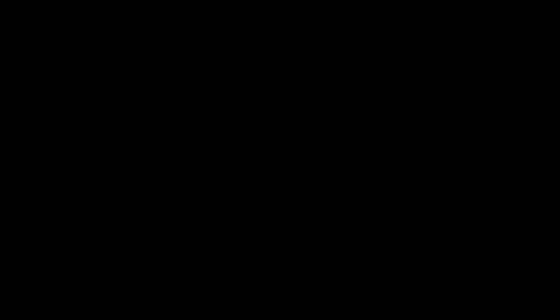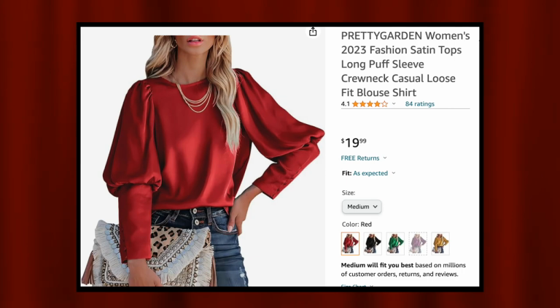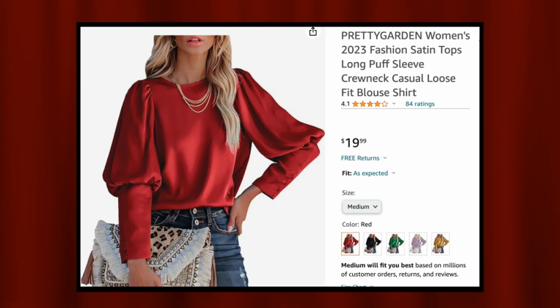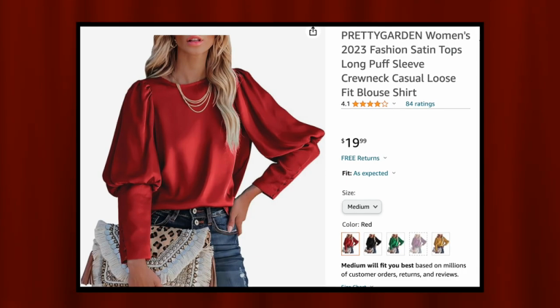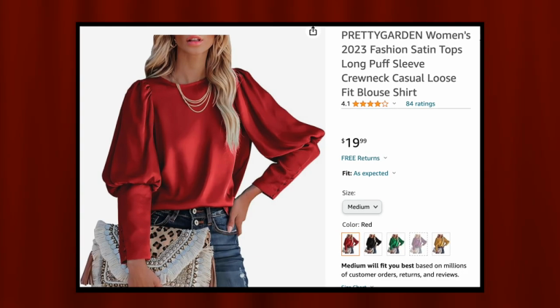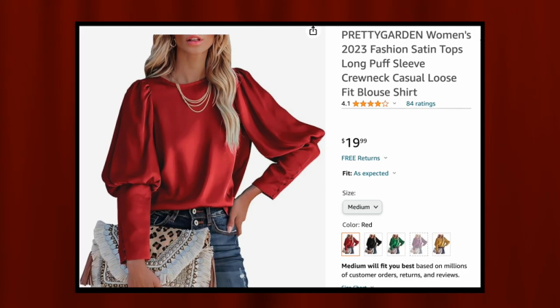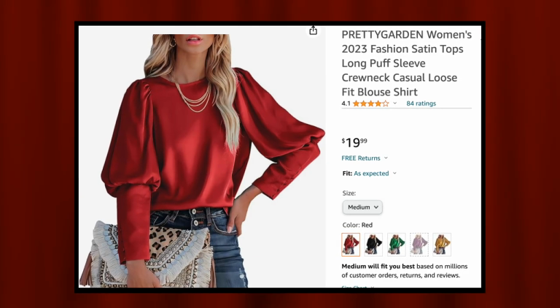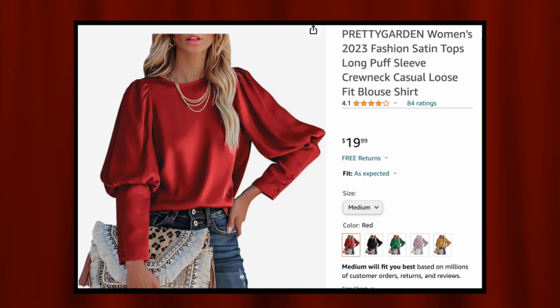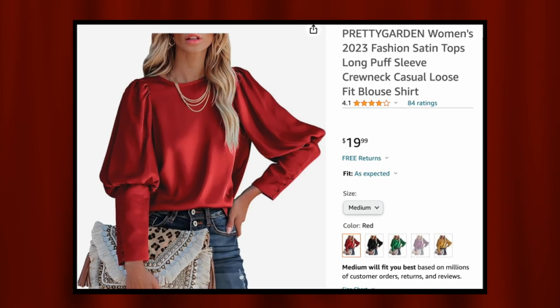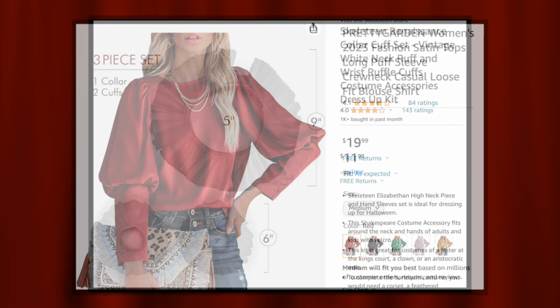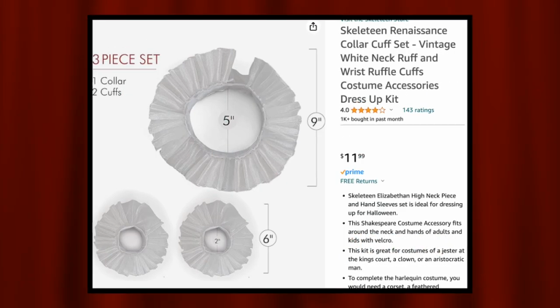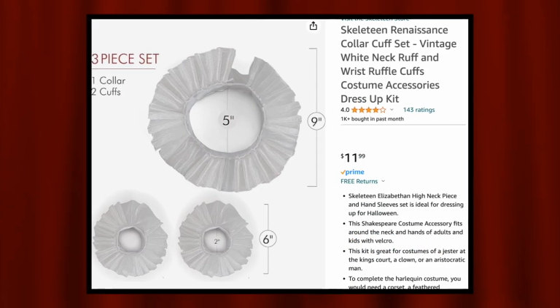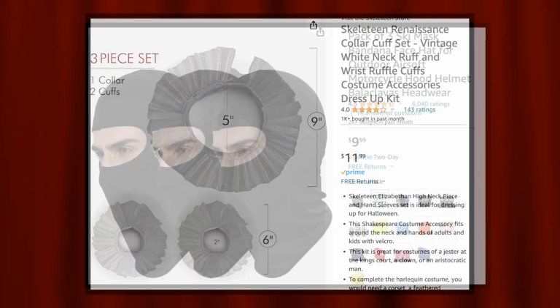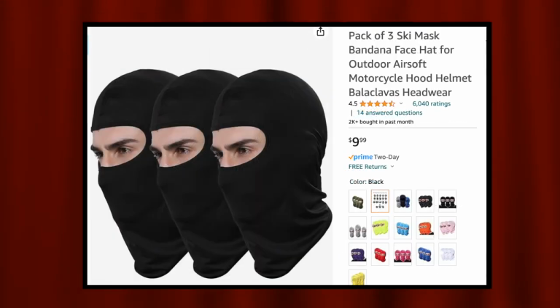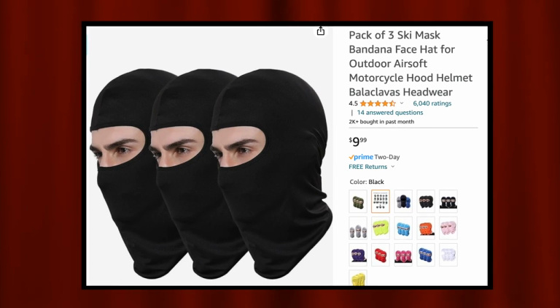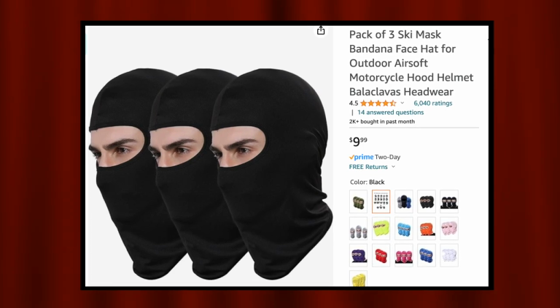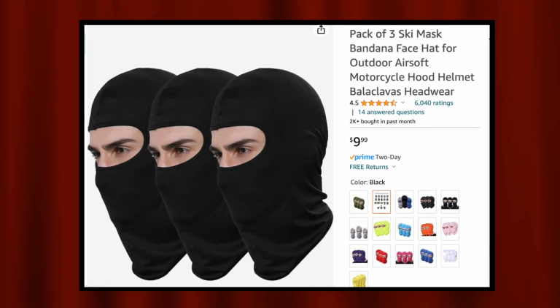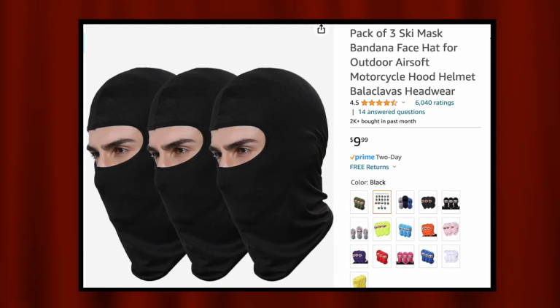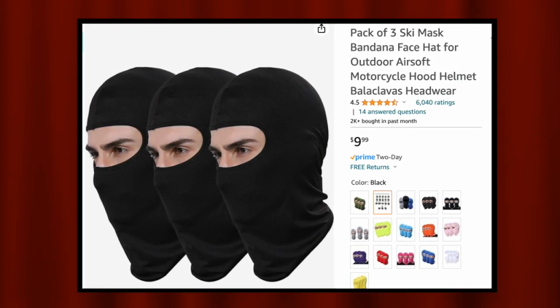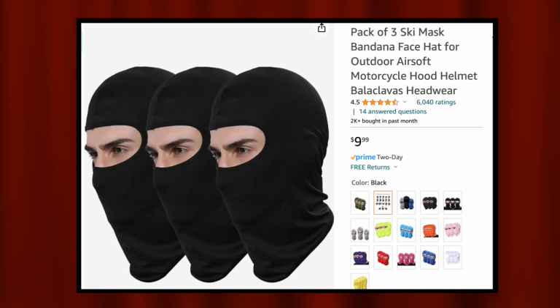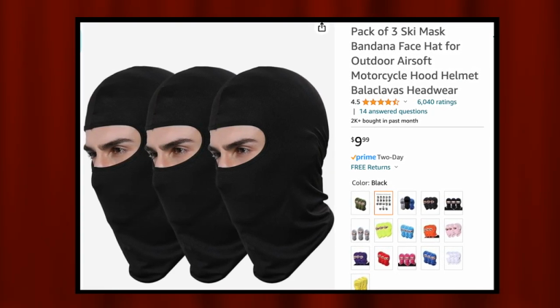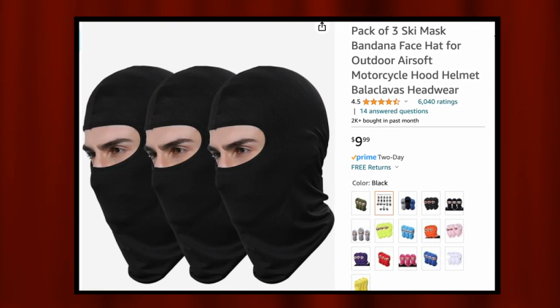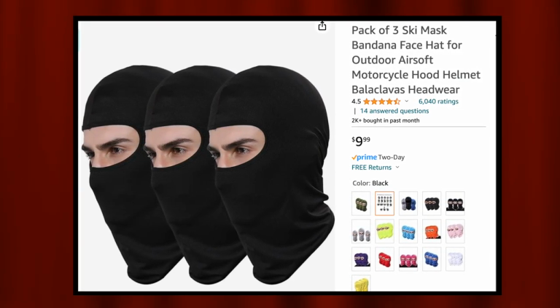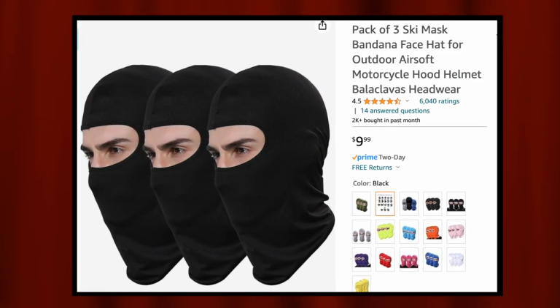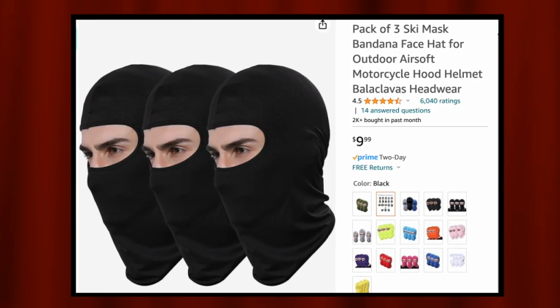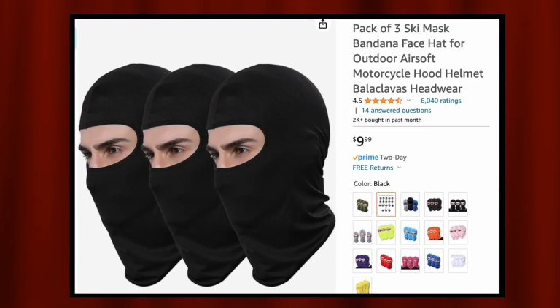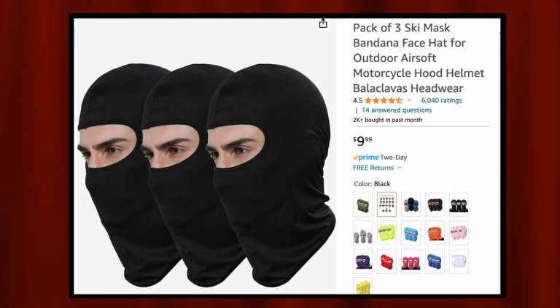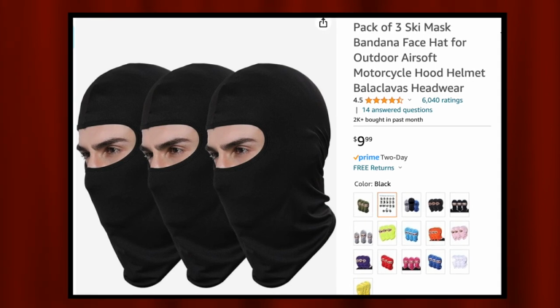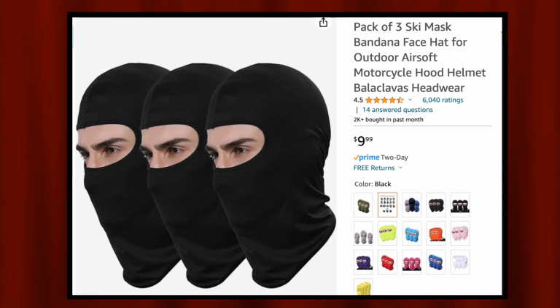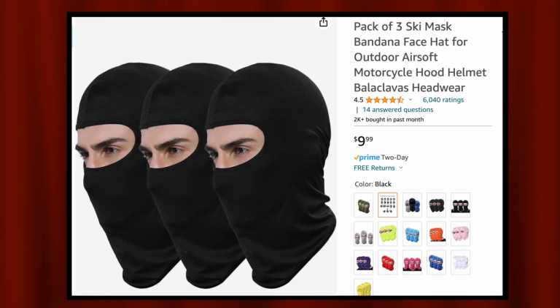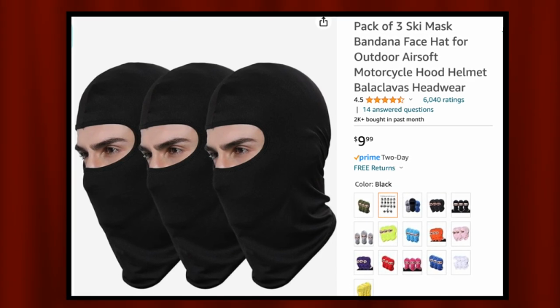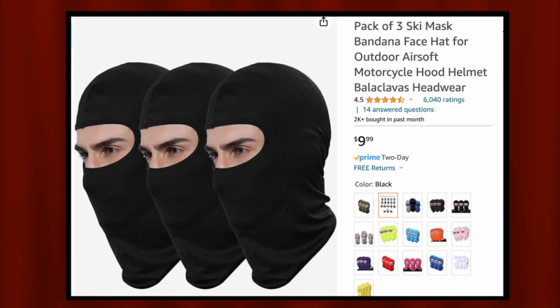First I'm going to go over the things that I bought. I got the shirt, ruffles, and ski mask from Amazon, and red pants and a giant red tablecloth from the thrift store. So let's start on the DIY parts.